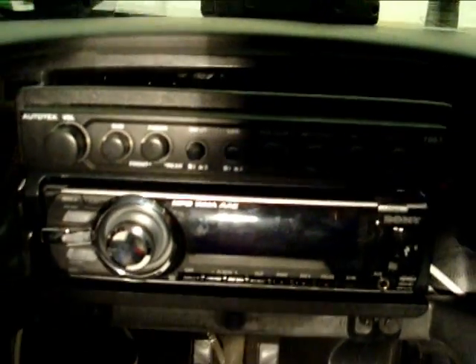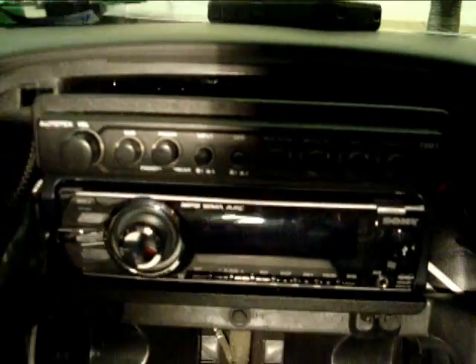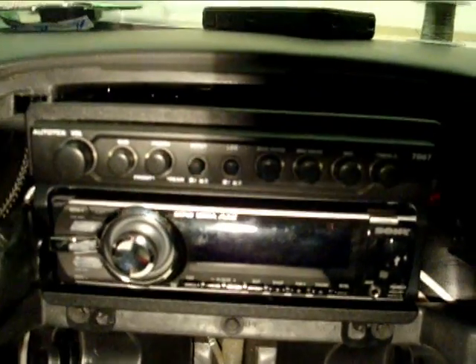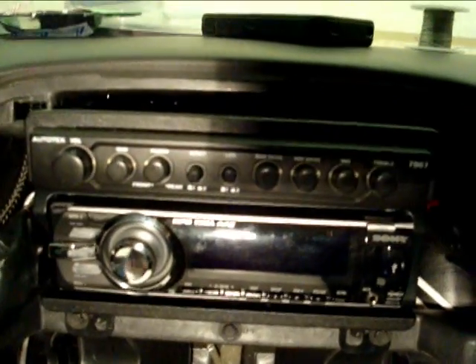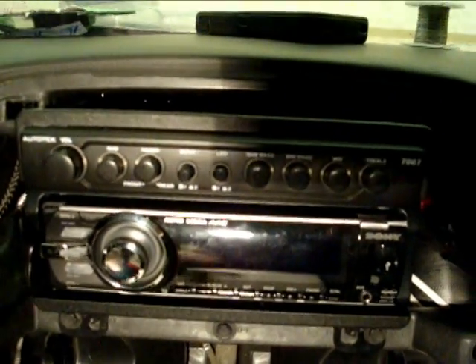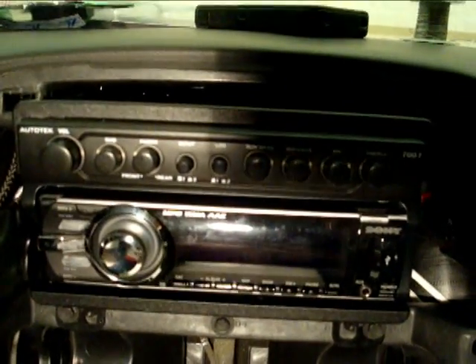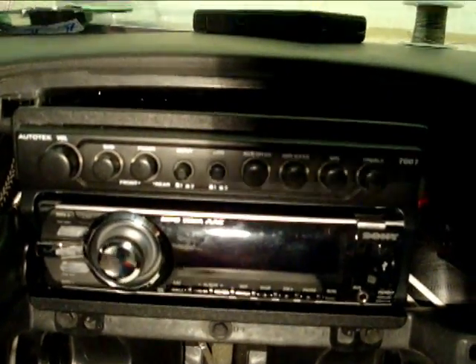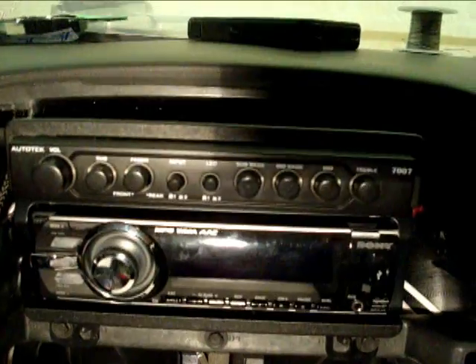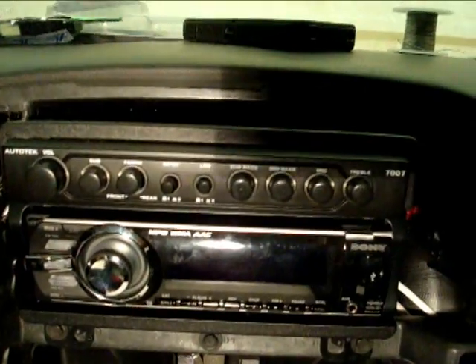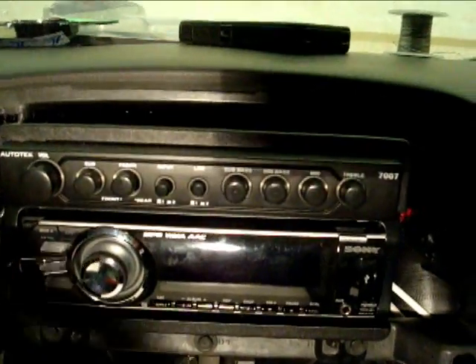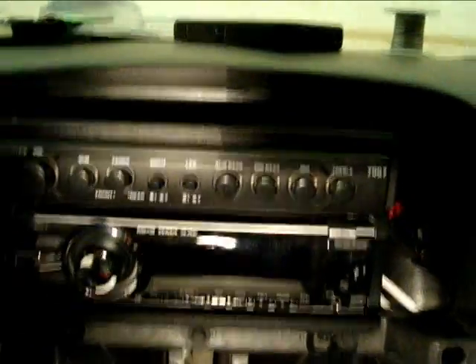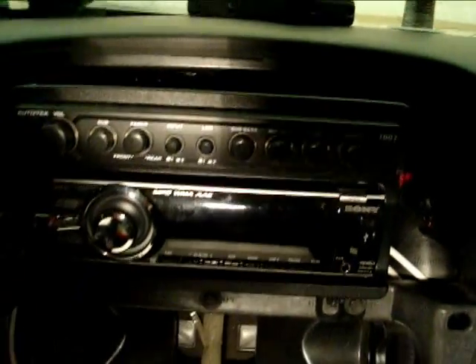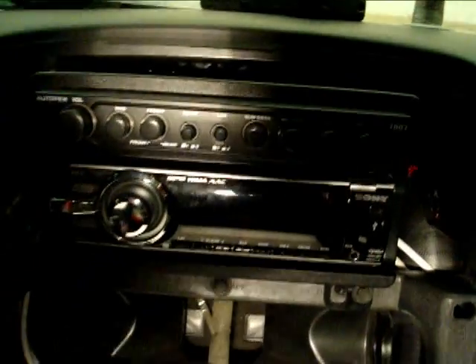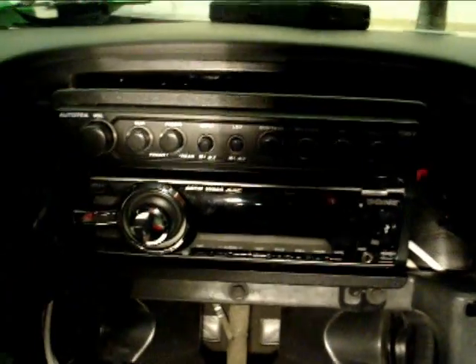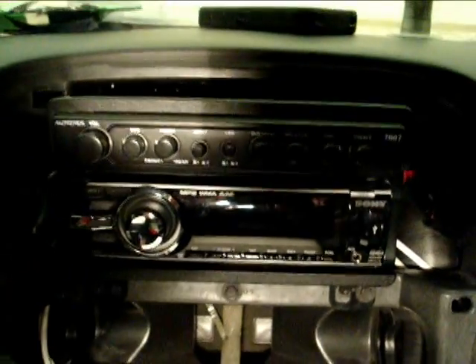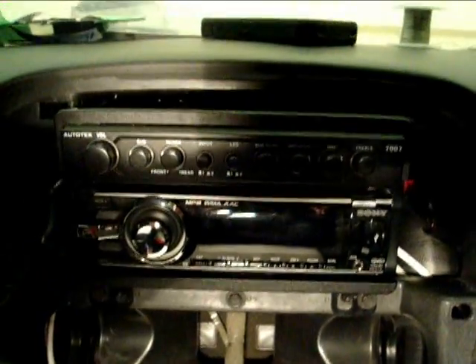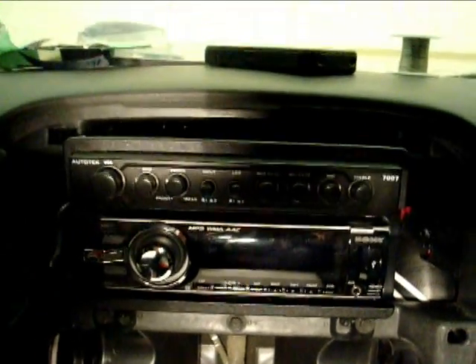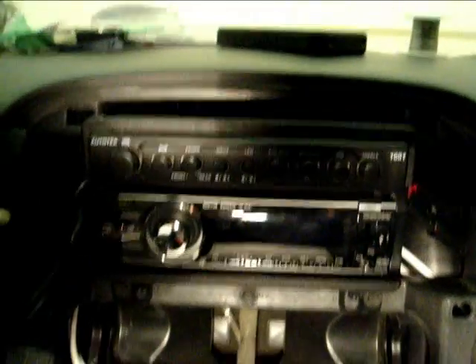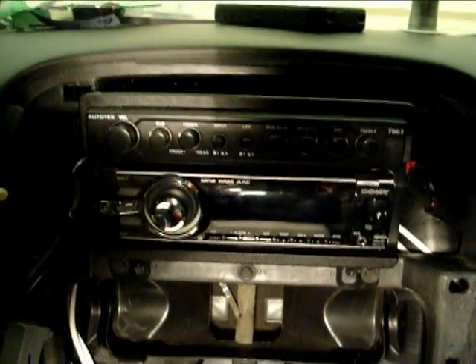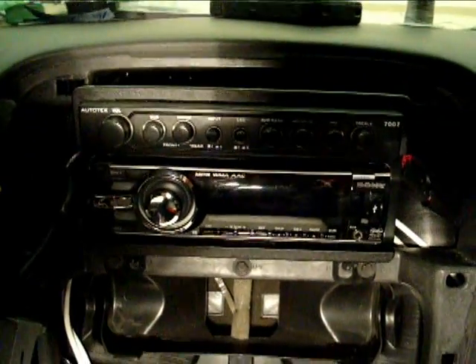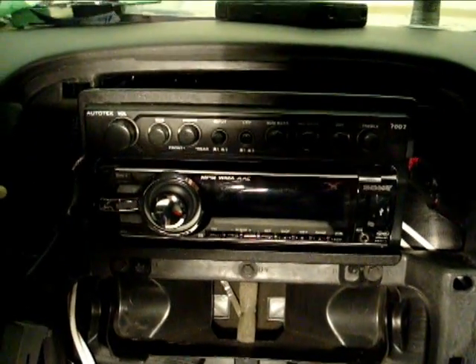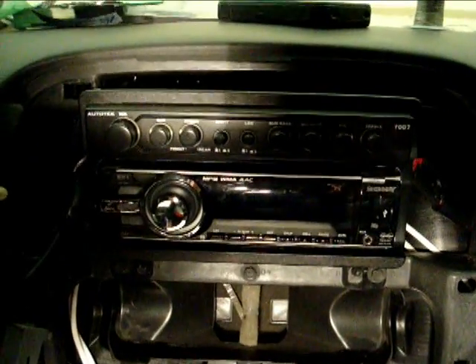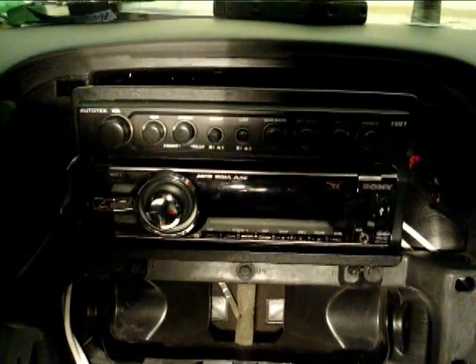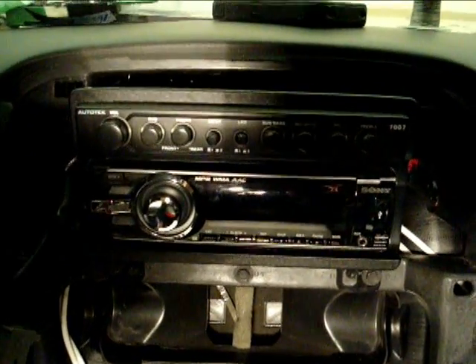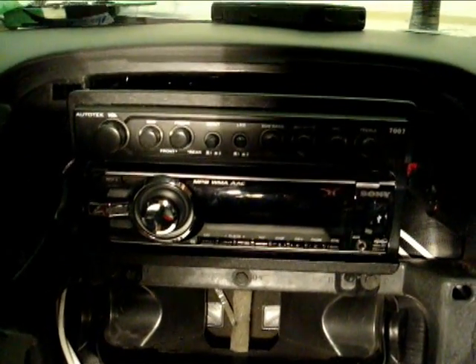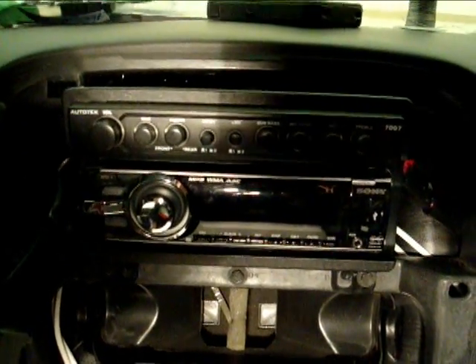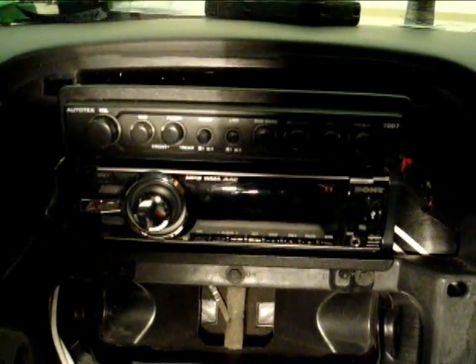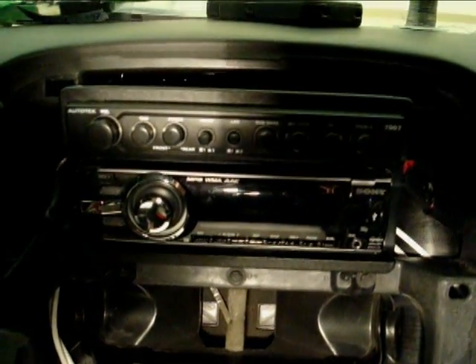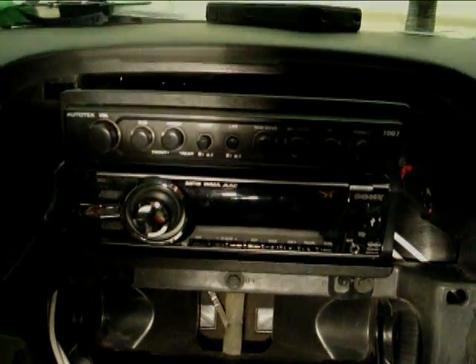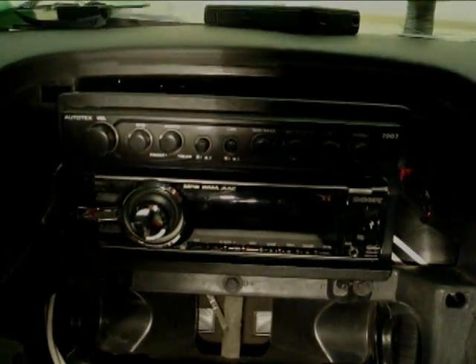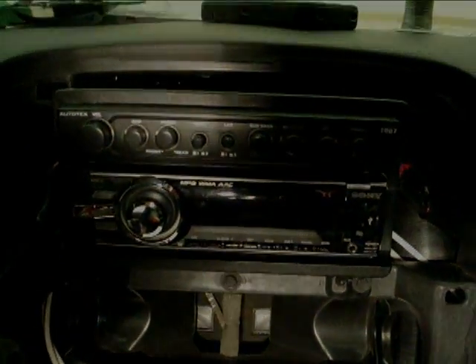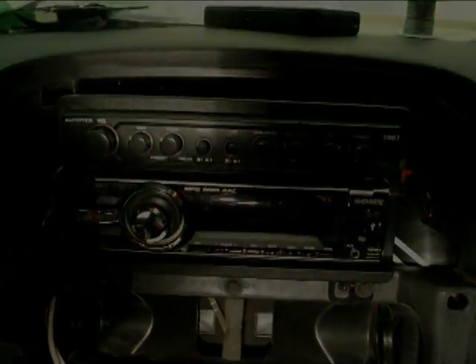We still gotta put the phone cover for the heating unit and everything, and then I'll show y'all in the next video, guys. It's coming along and it's a blast.